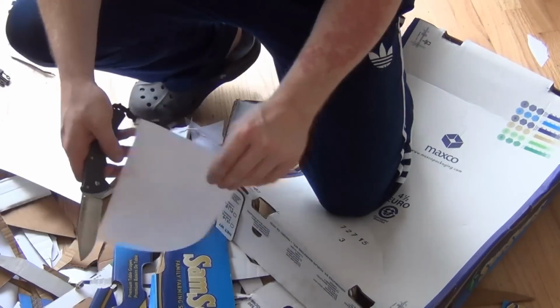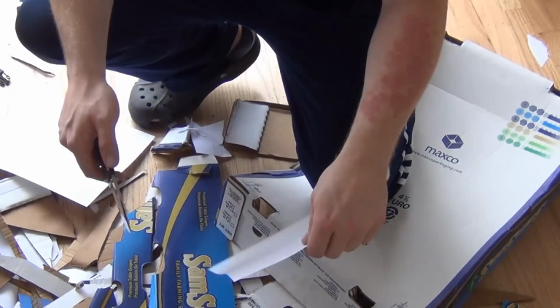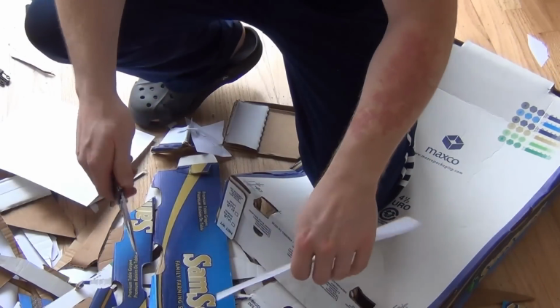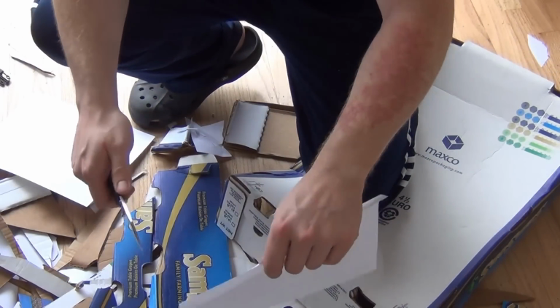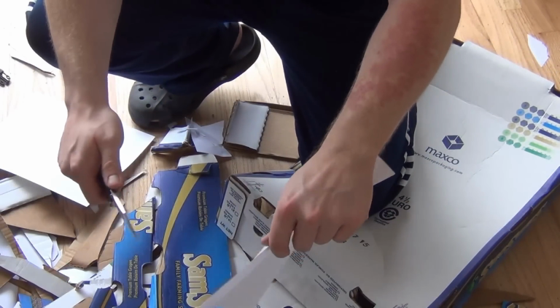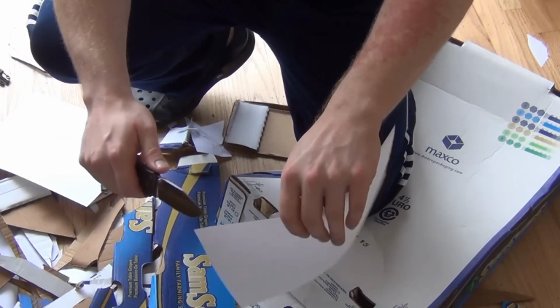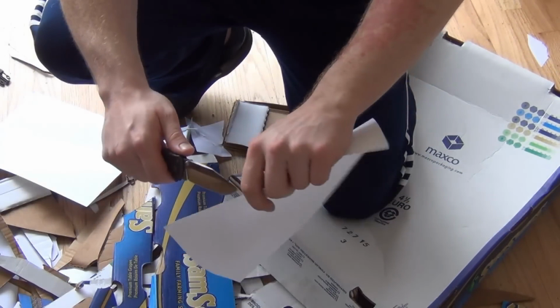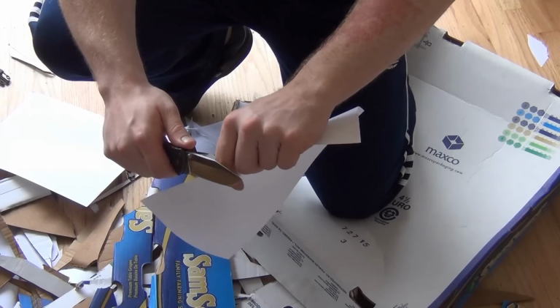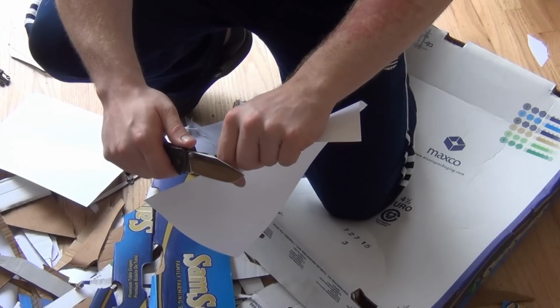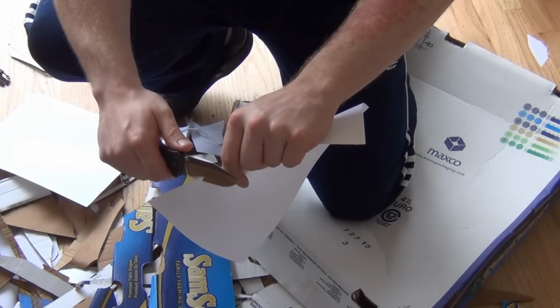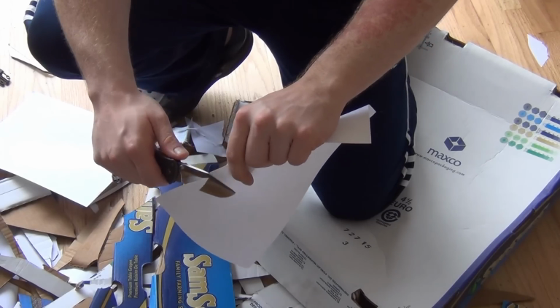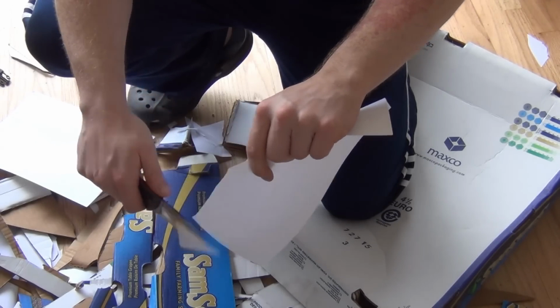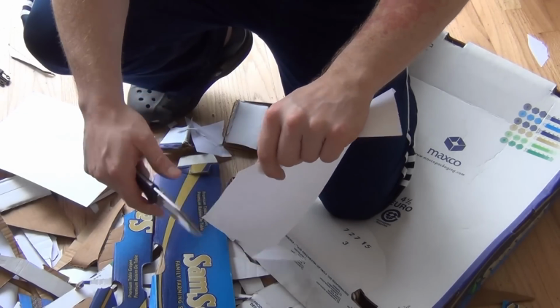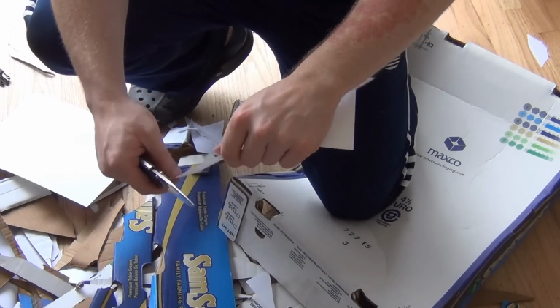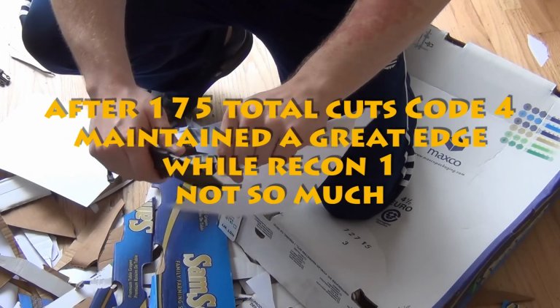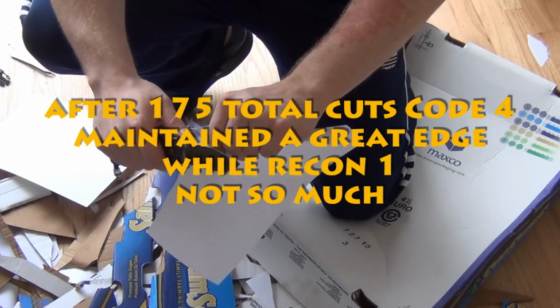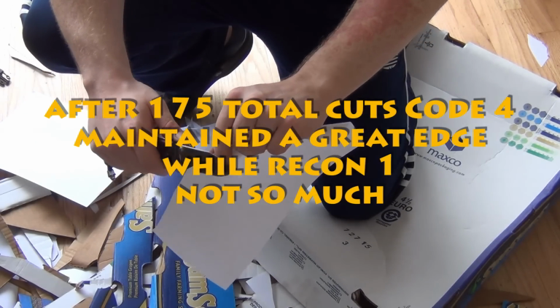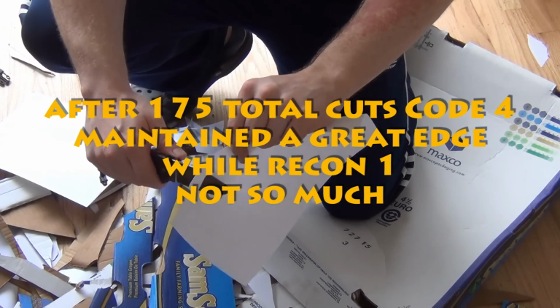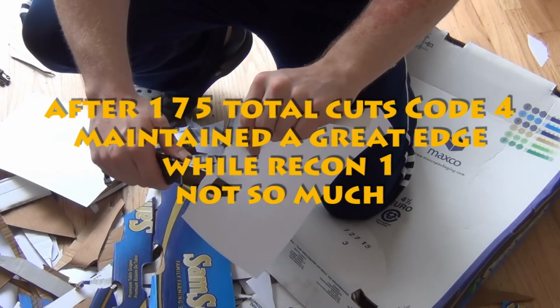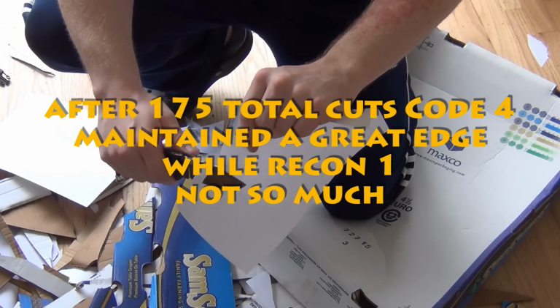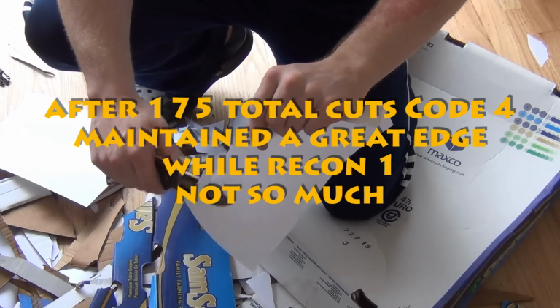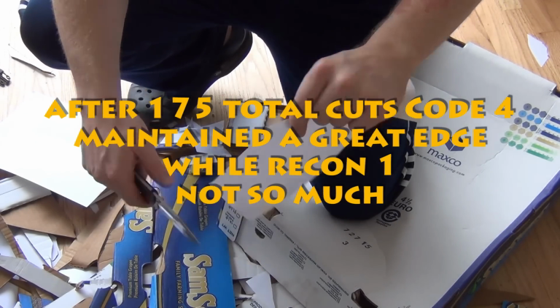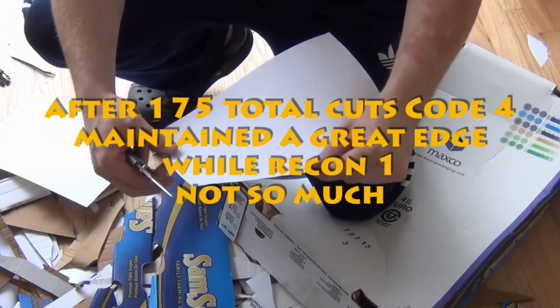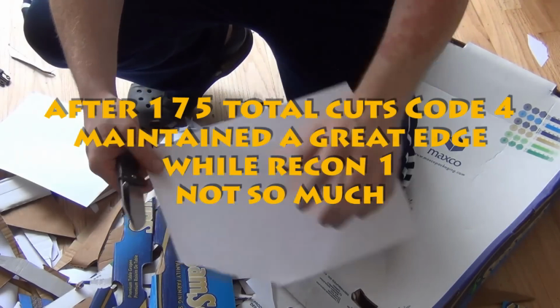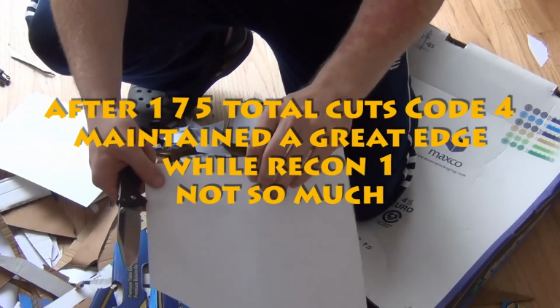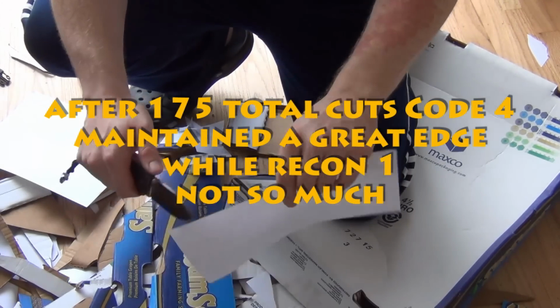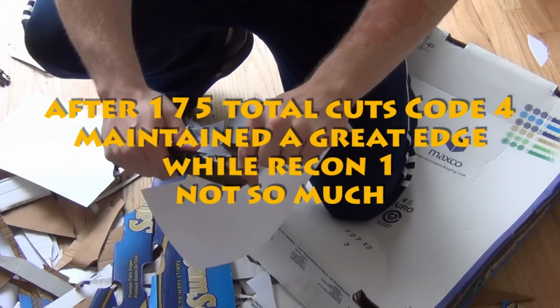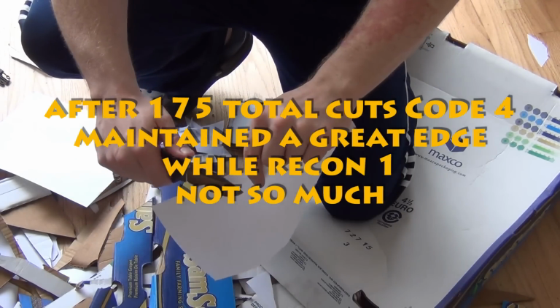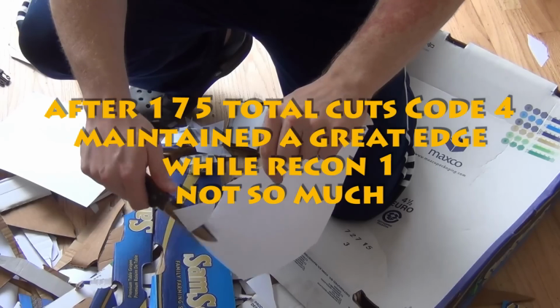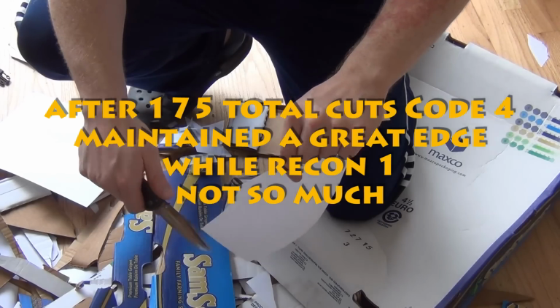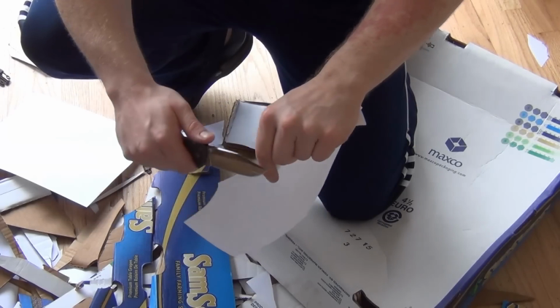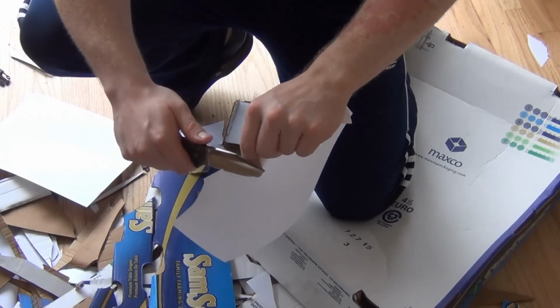Now we're at 175 cuts. That's not perfect, but still very sharp.